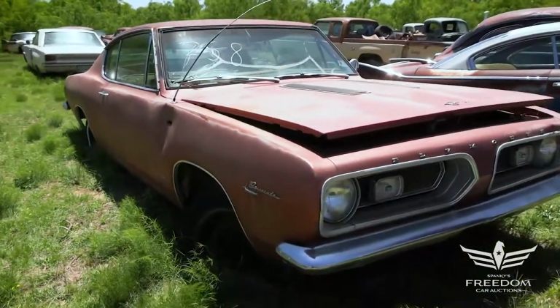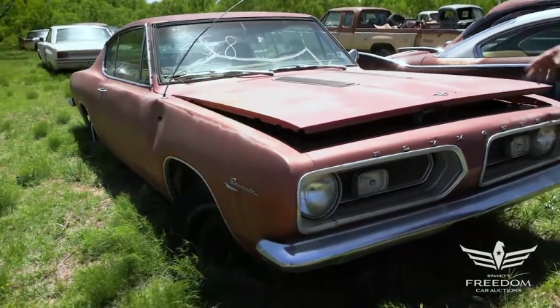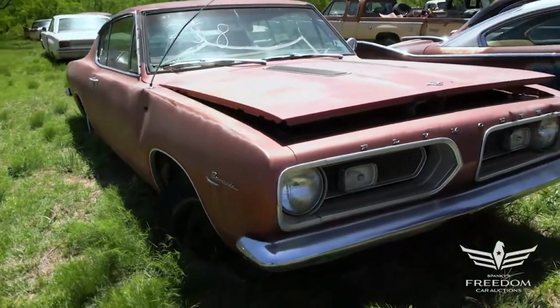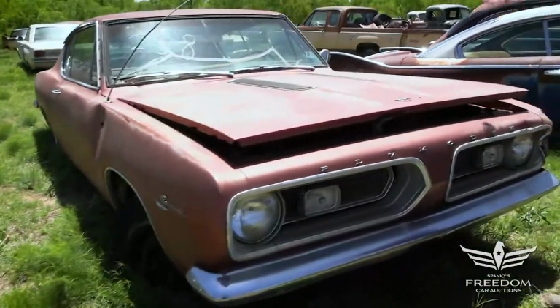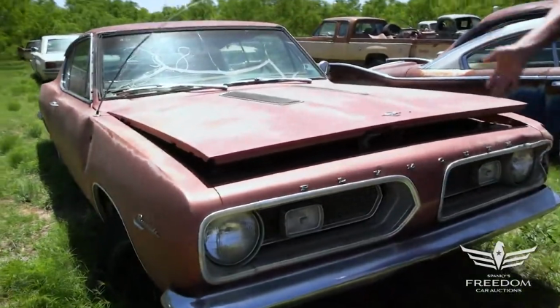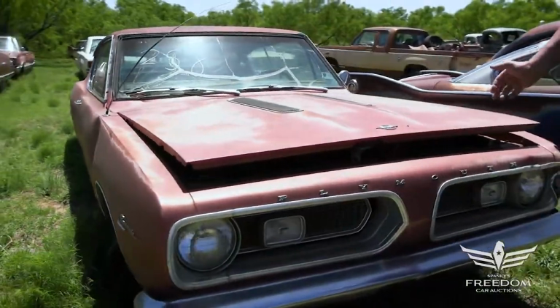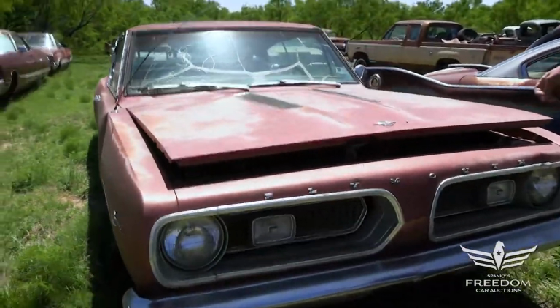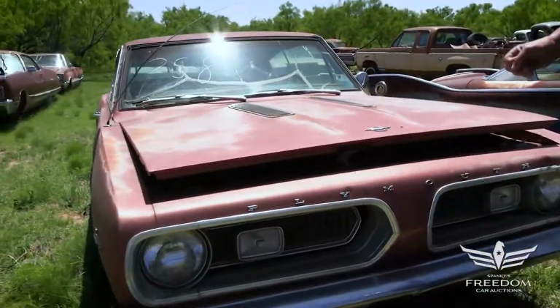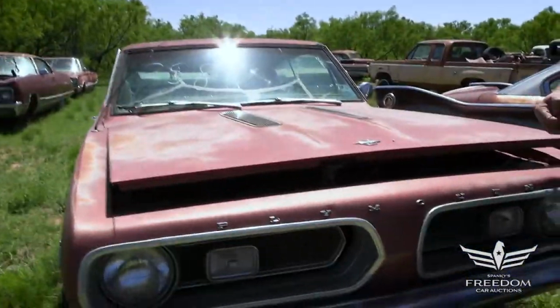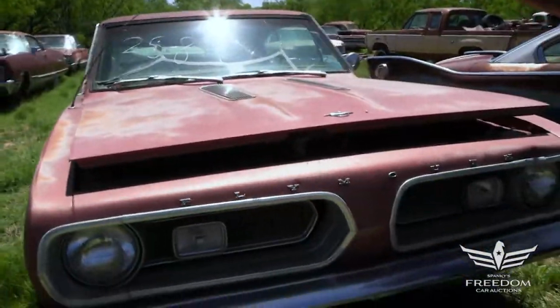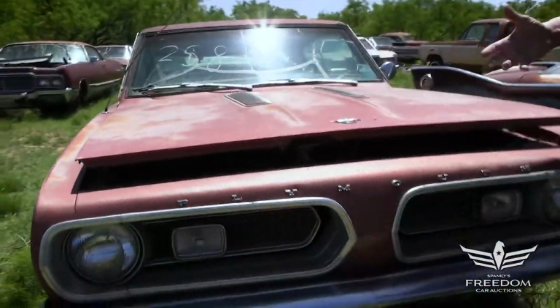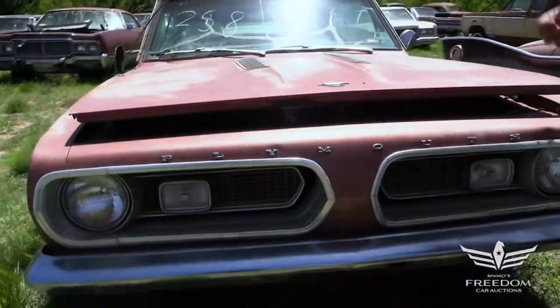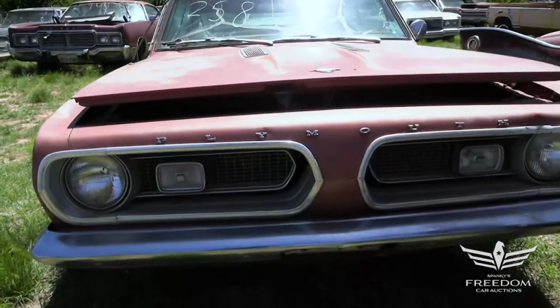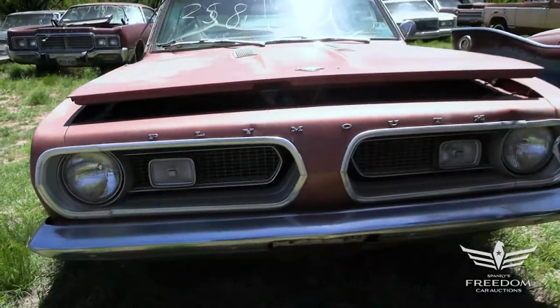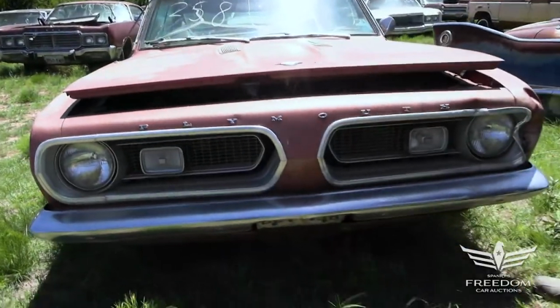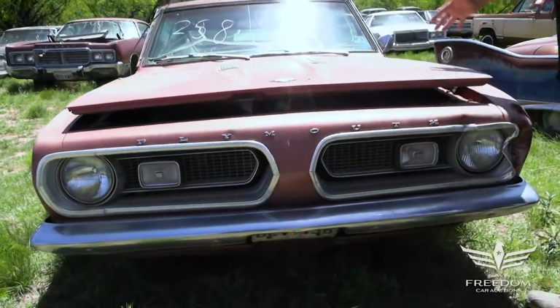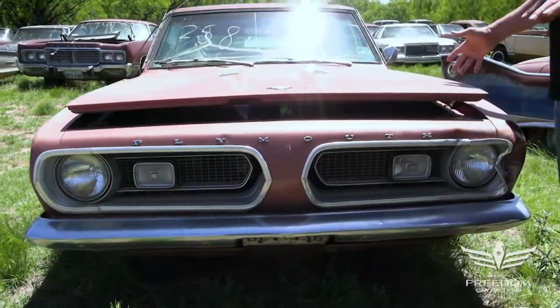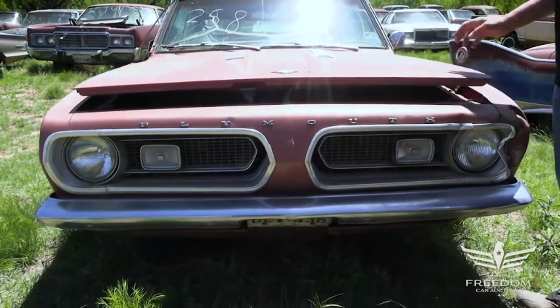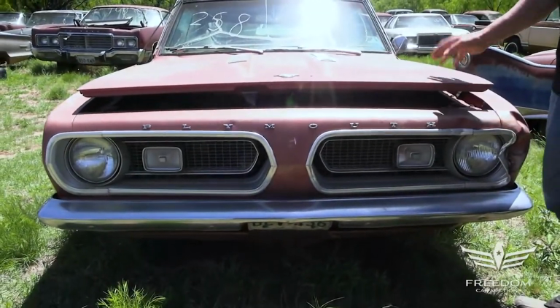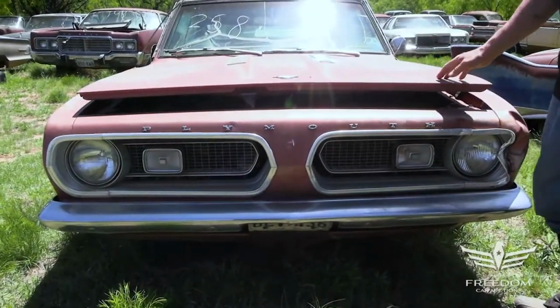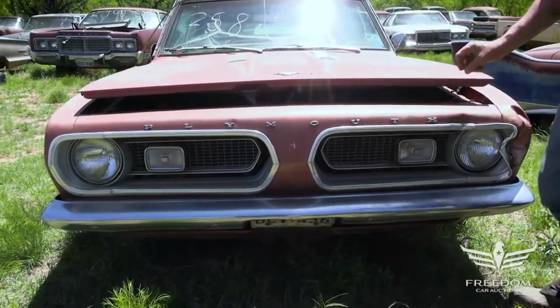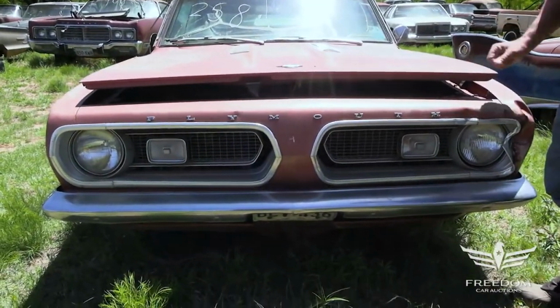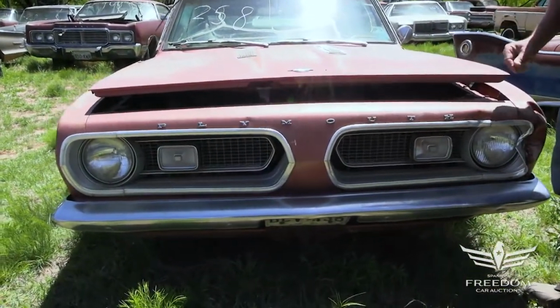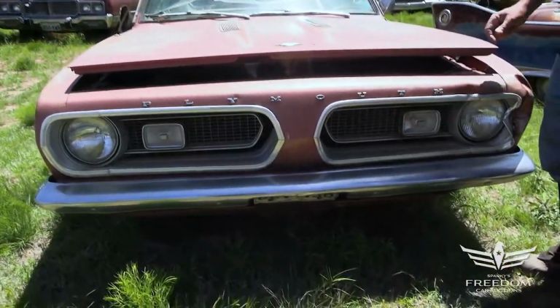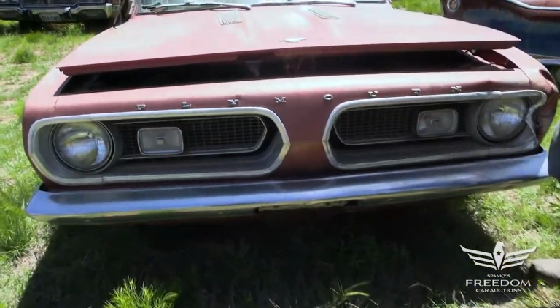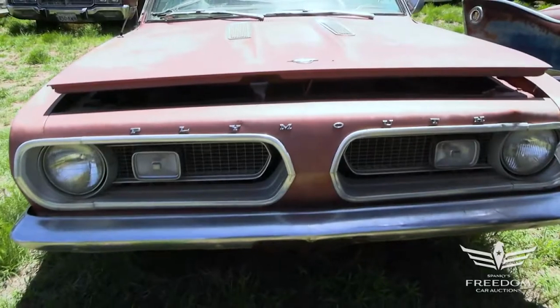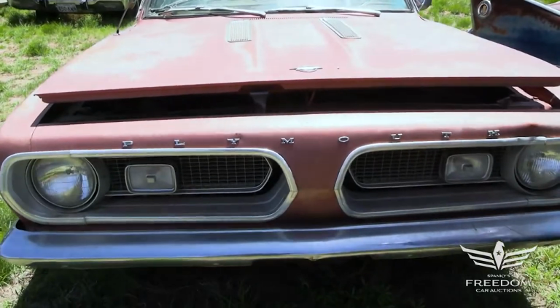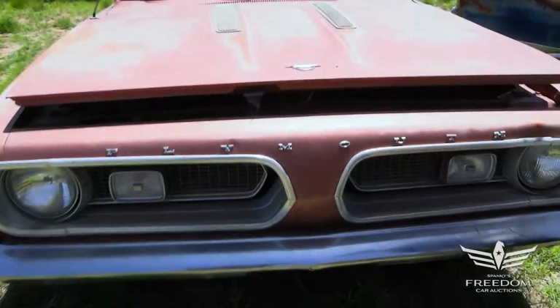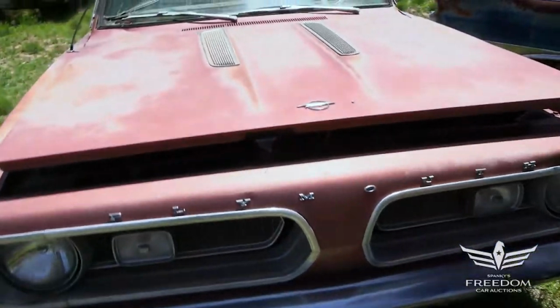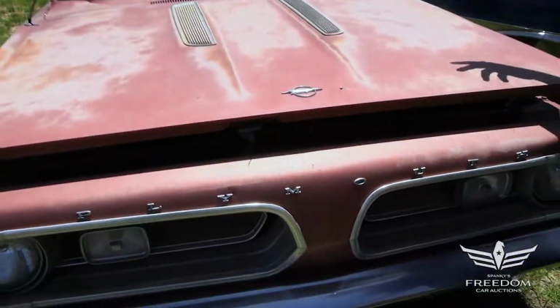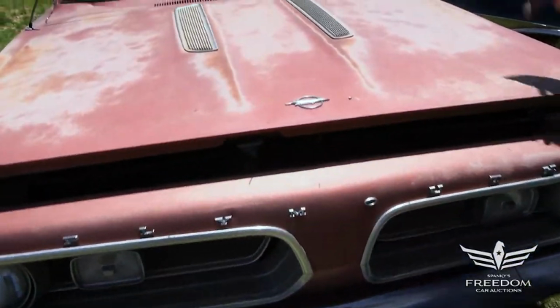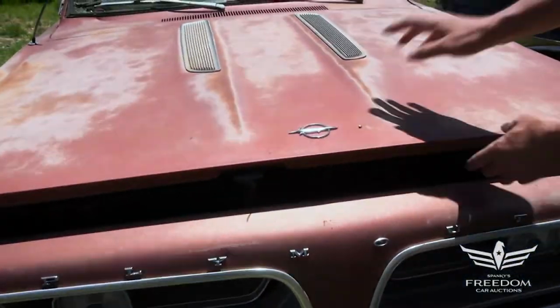By far the most desirable body style, if you ask me. Convertibles are cool, but in '67 they got the Fastback body down, and these are beautiful cars — especially for folks who like to build Hemi Barracuda replicas, super stock cars.